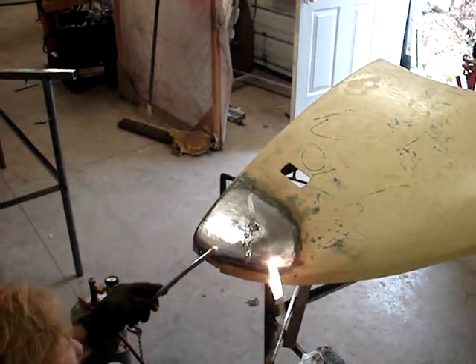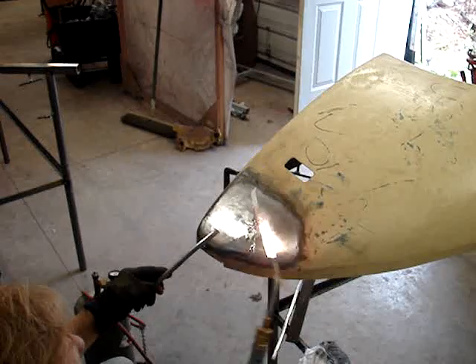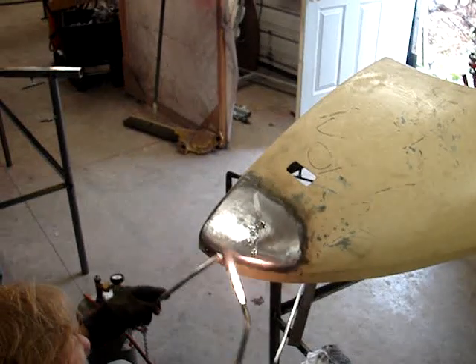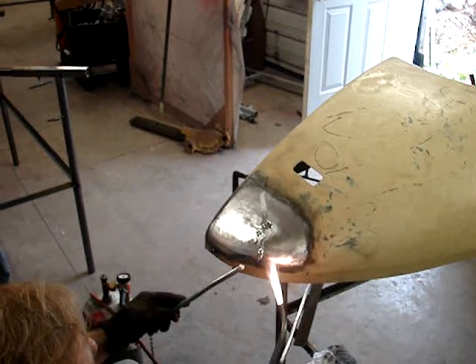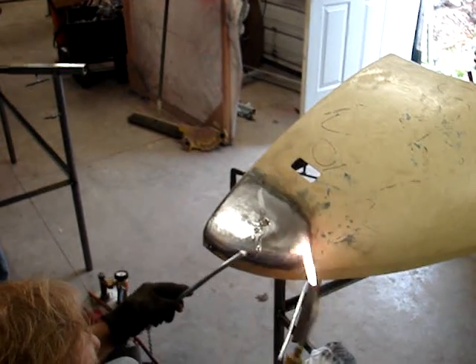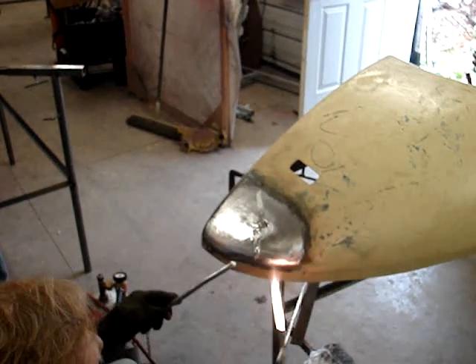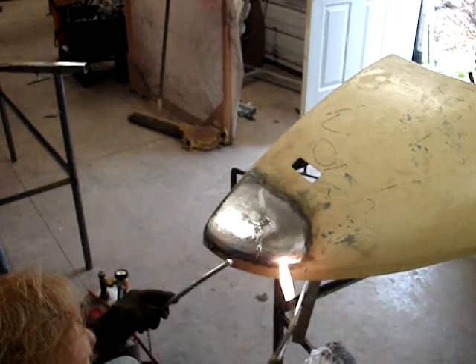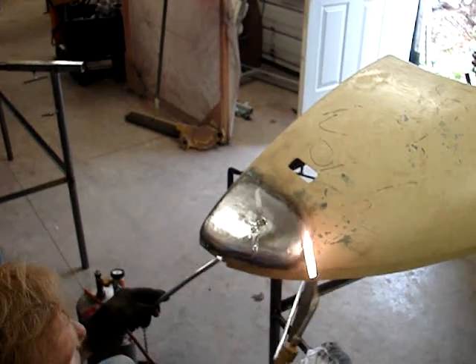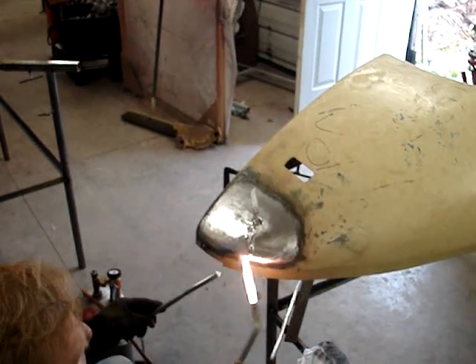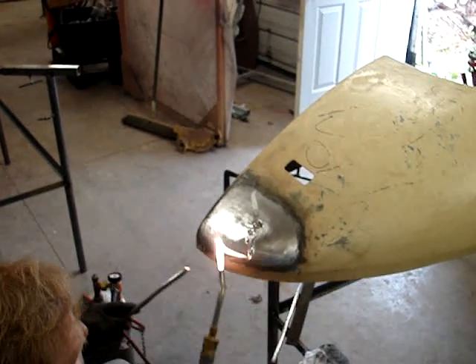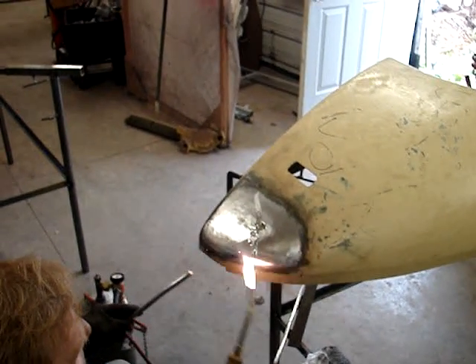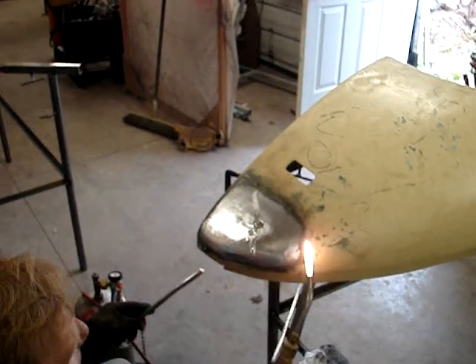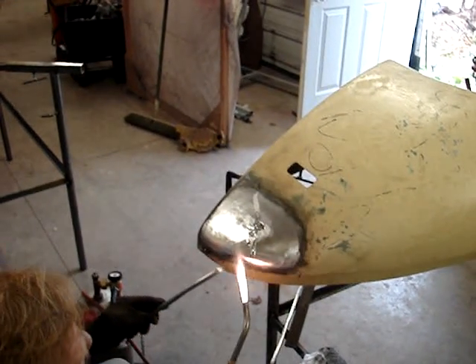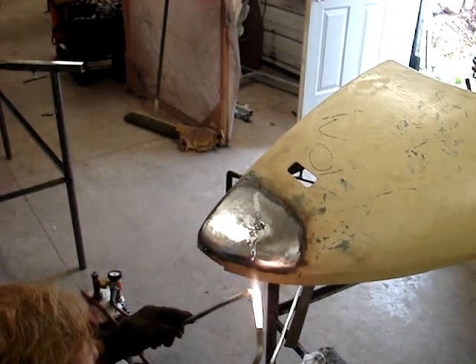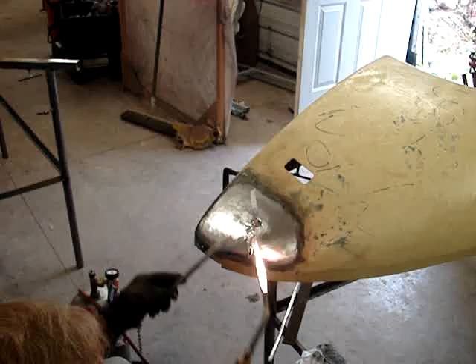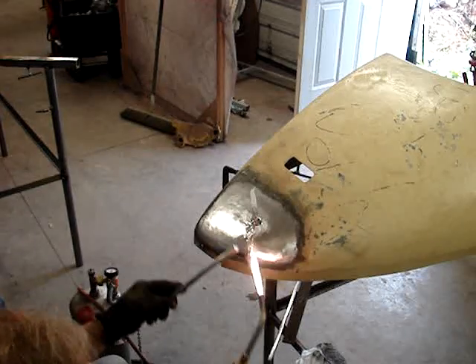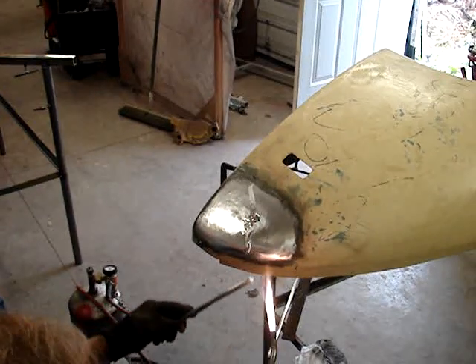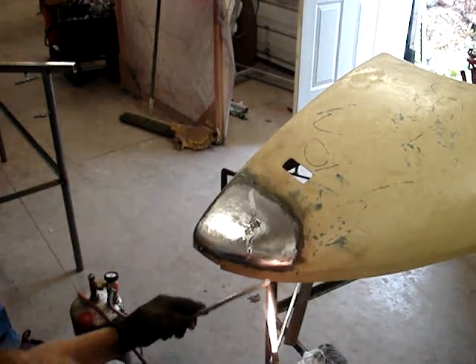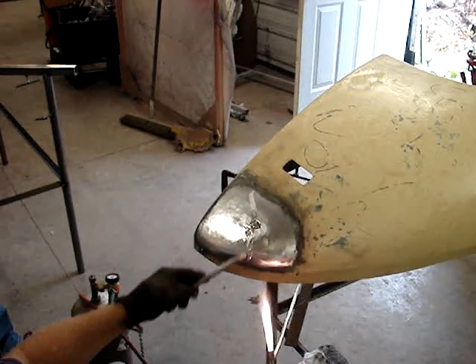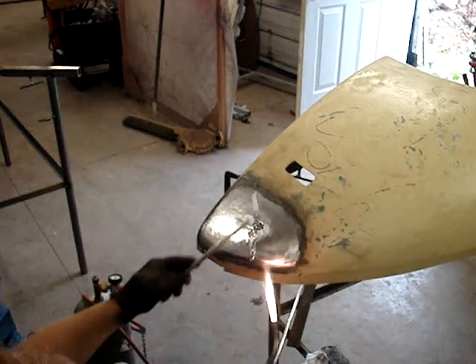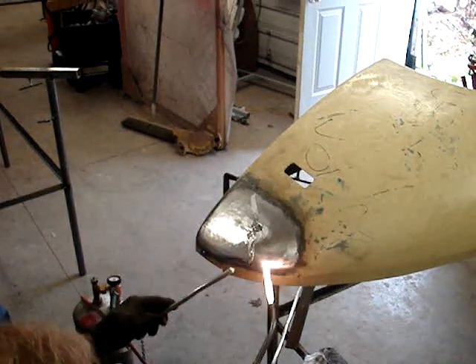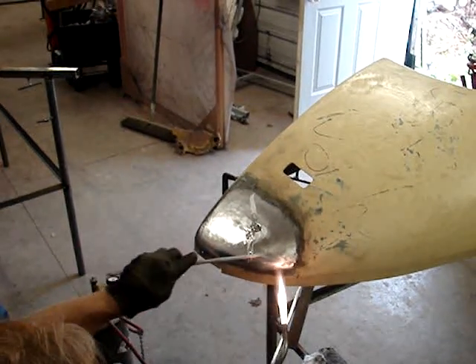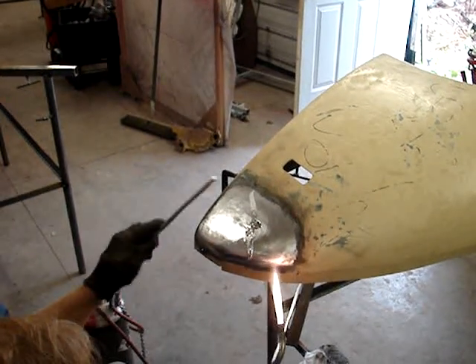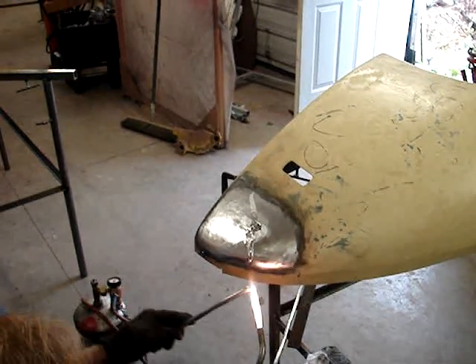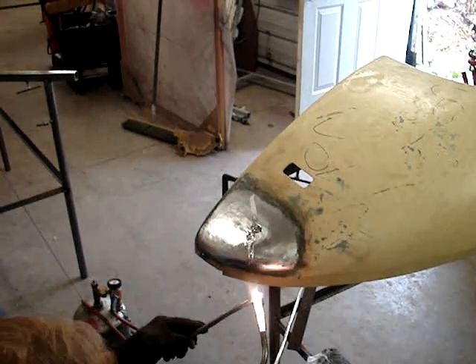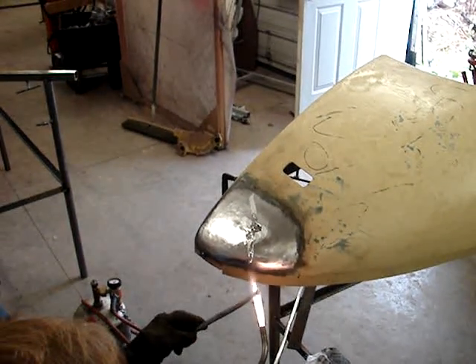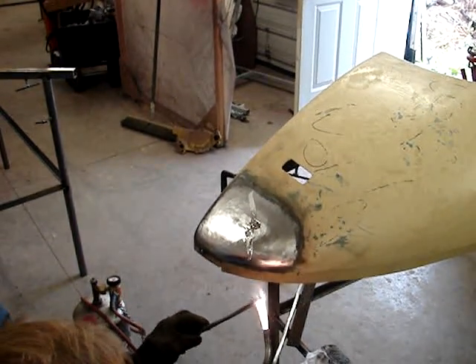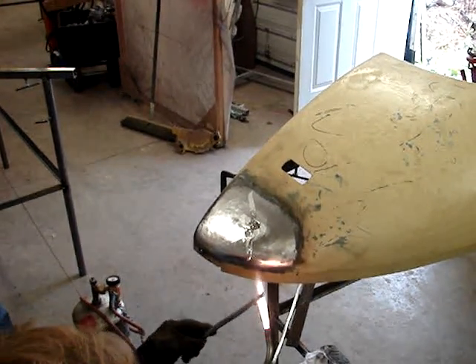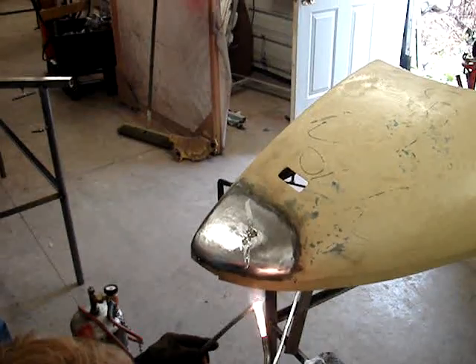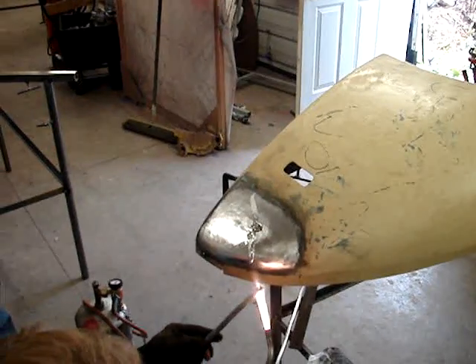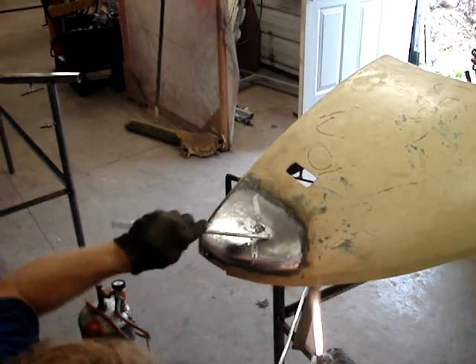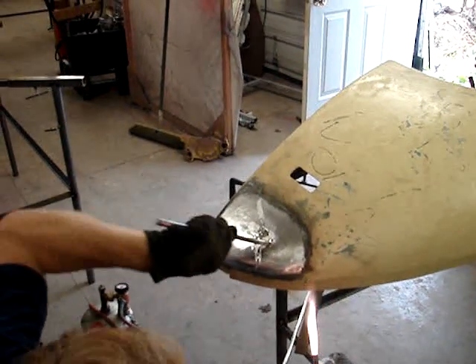I'm trying to take pictures of what not to do. So what you're wanting to do is warm this up, then pull the heat back so it's still heating the panel, and then you start to work. You rotate that solder.